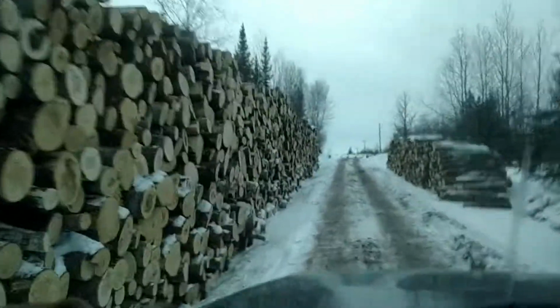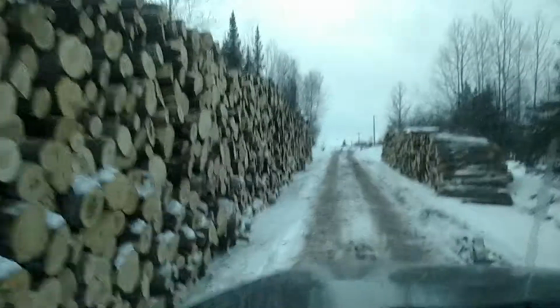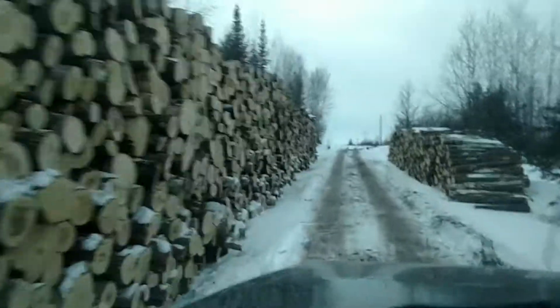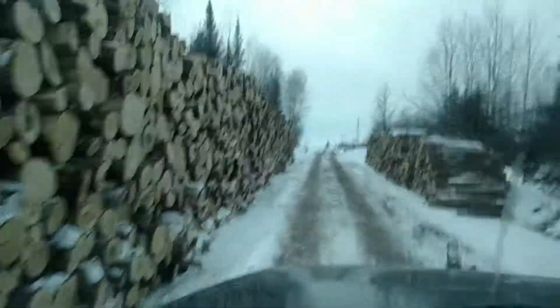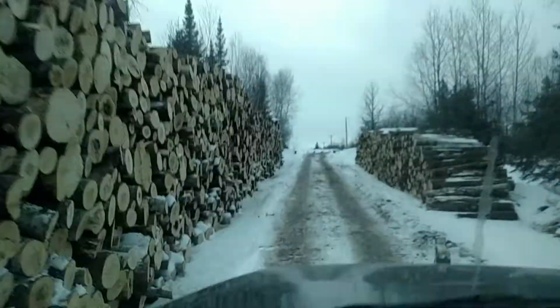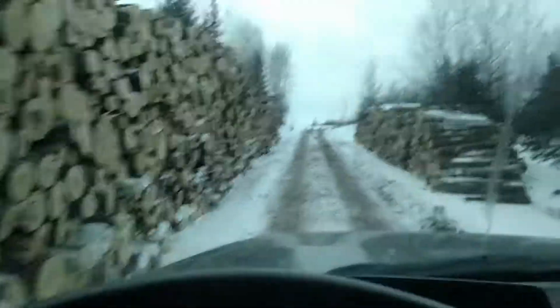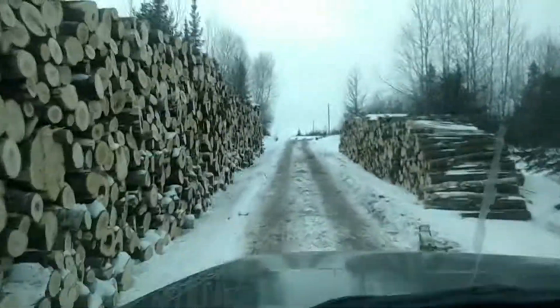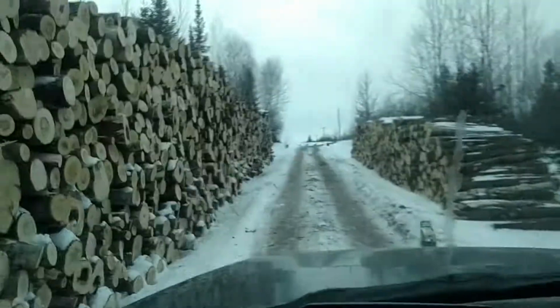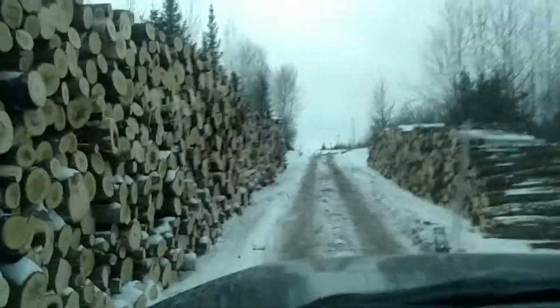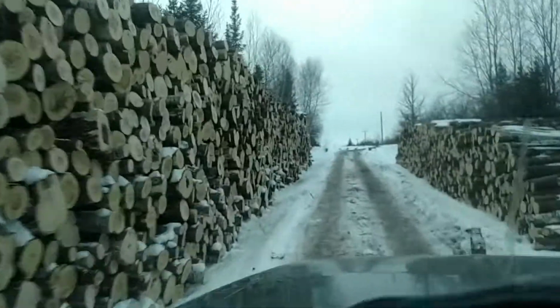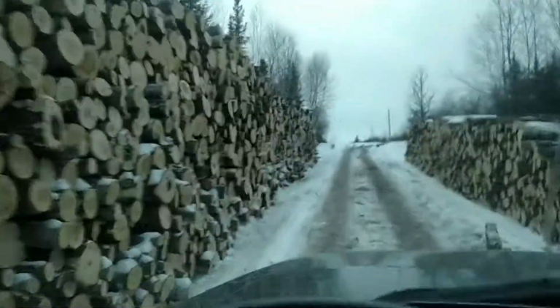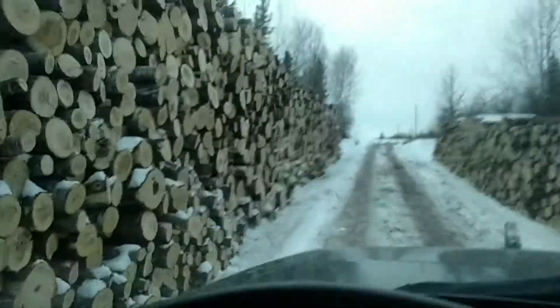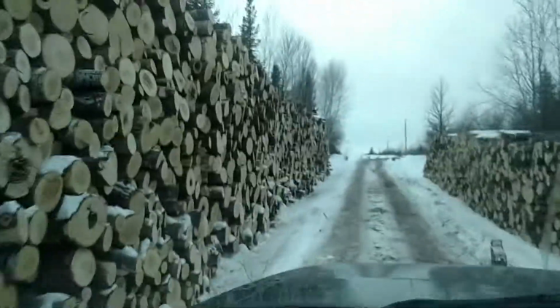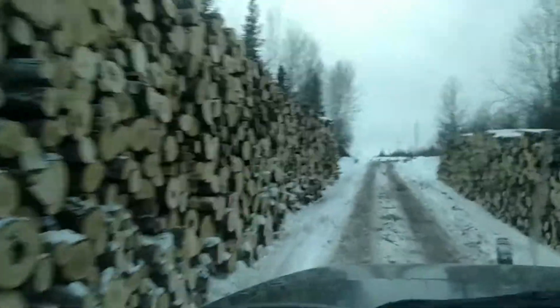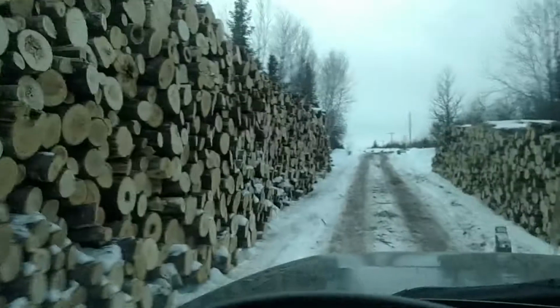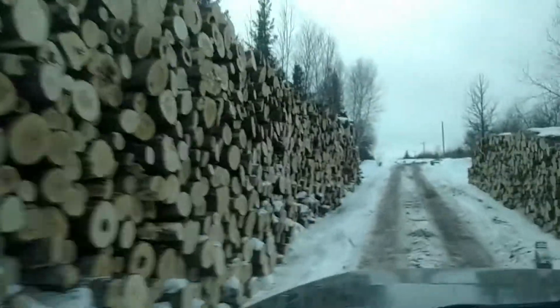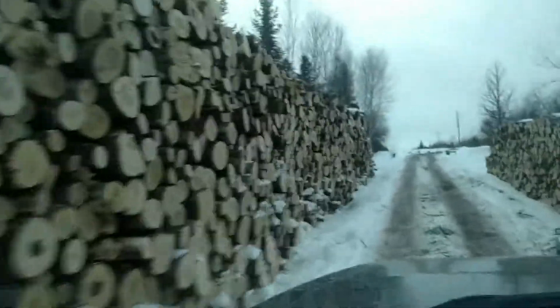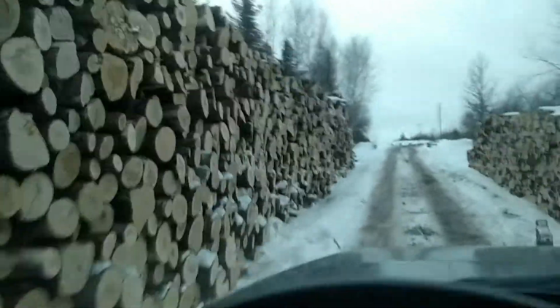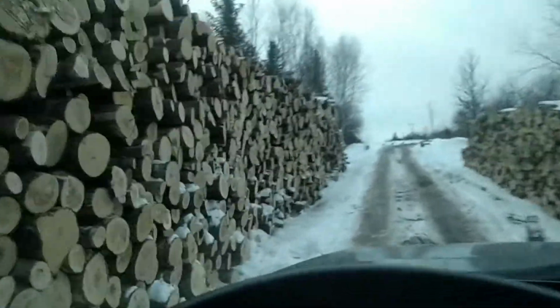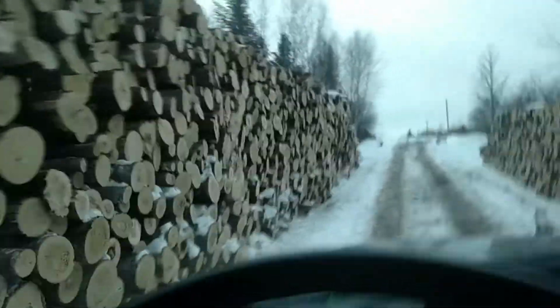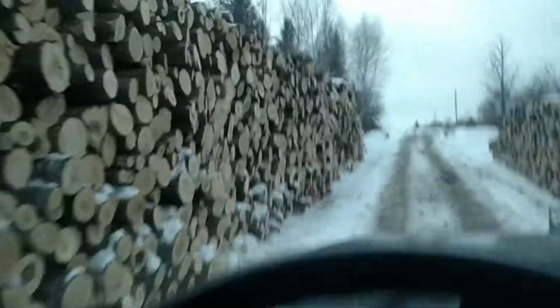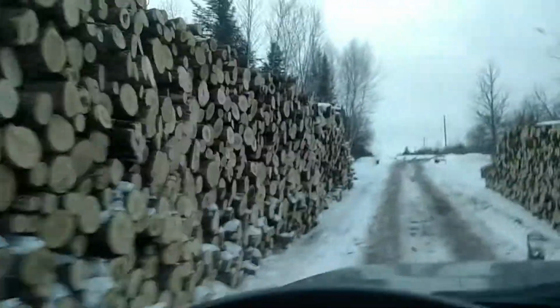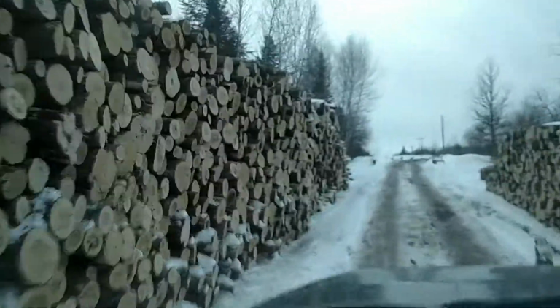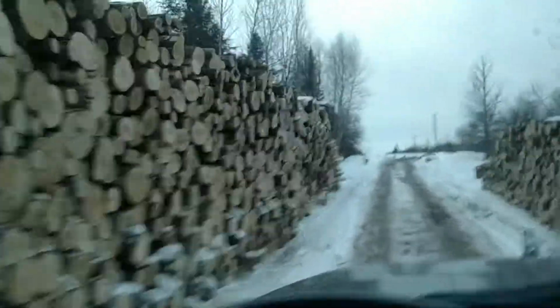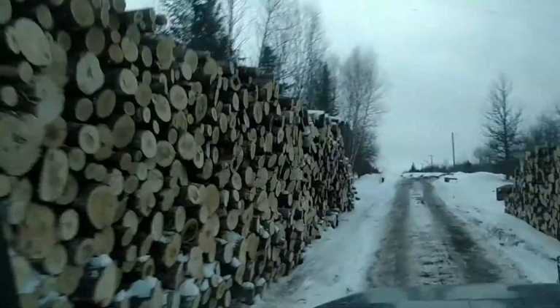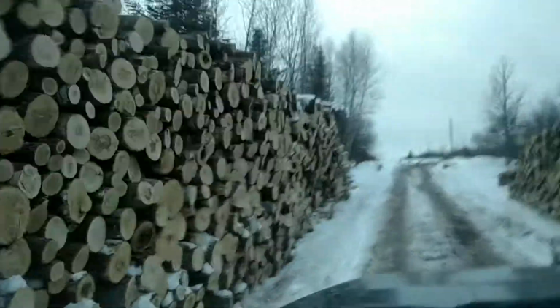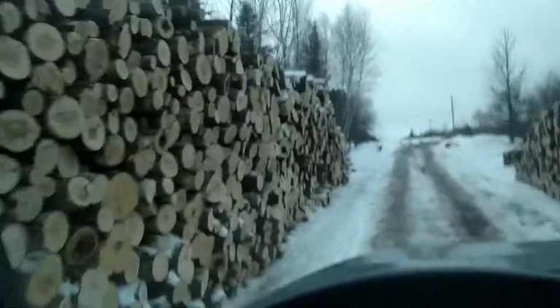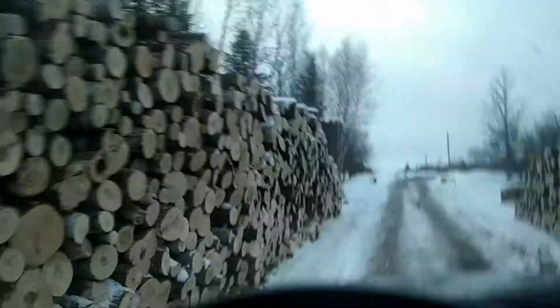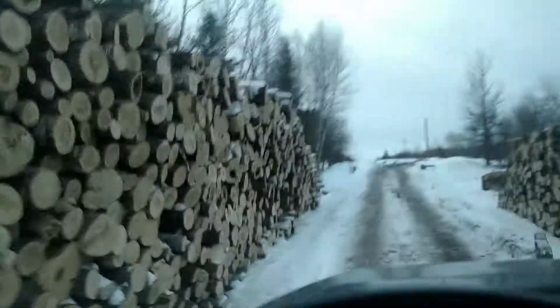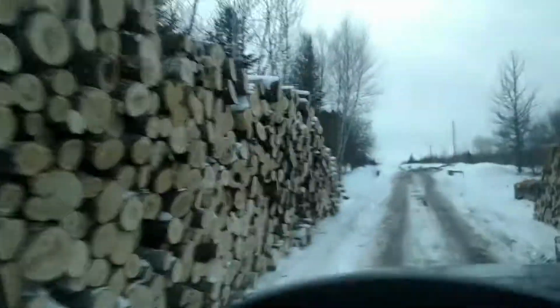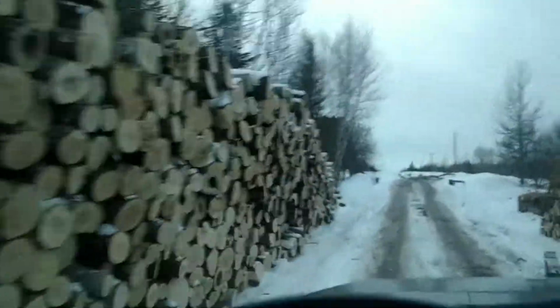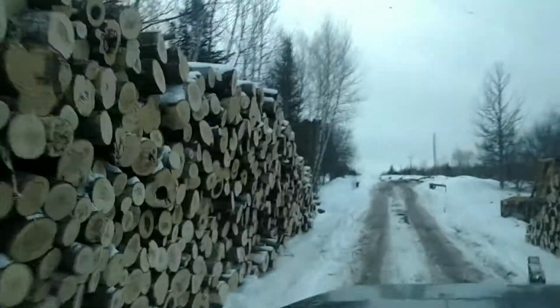Another little dab of aspen on the right here. So yeah, this is the wood we yarded out off of this job. On to the next one.